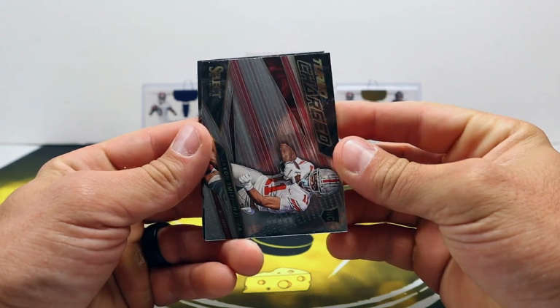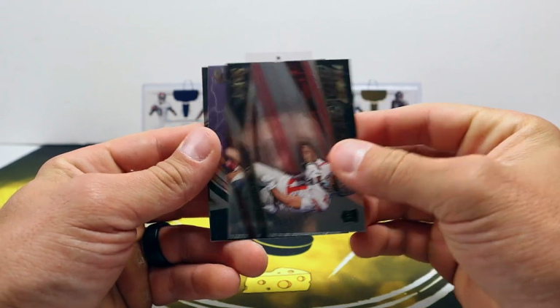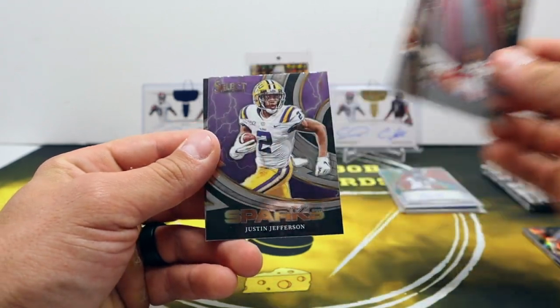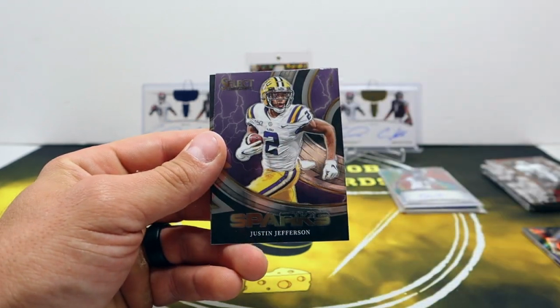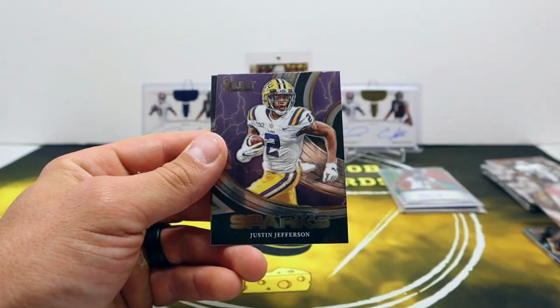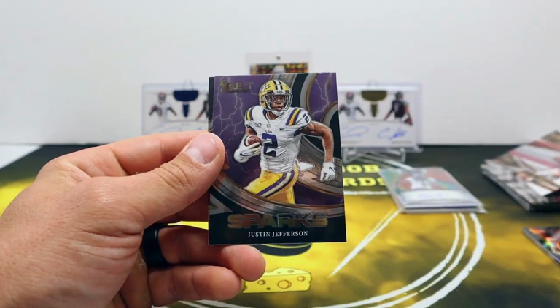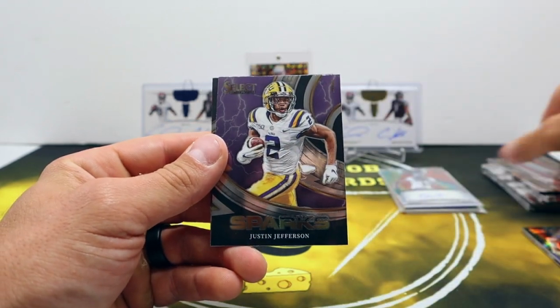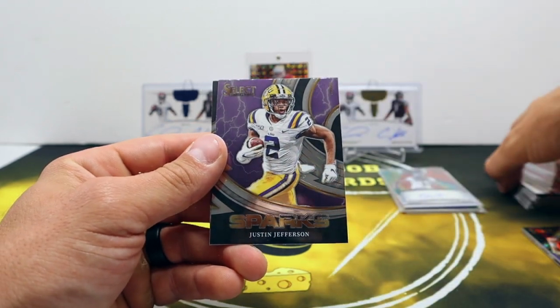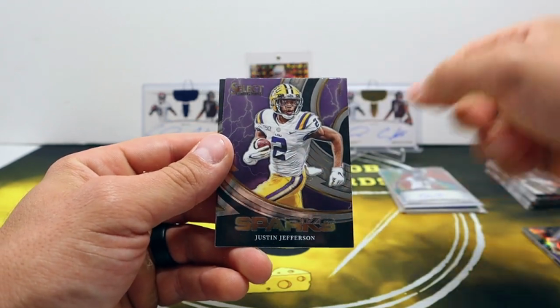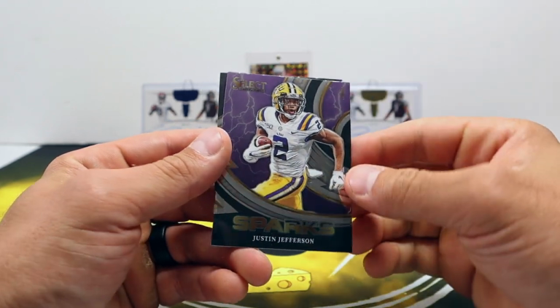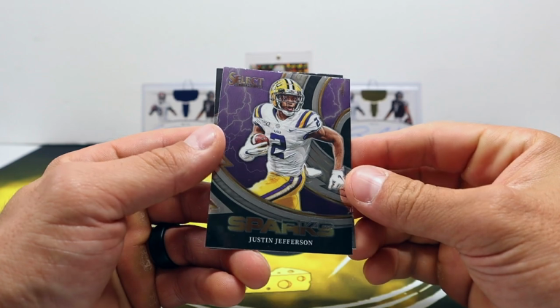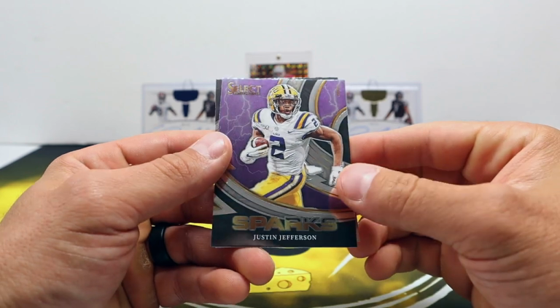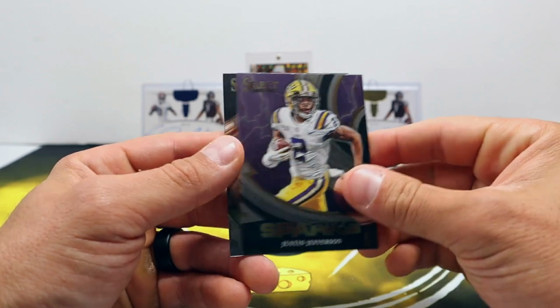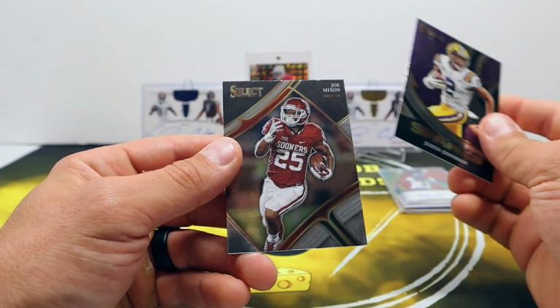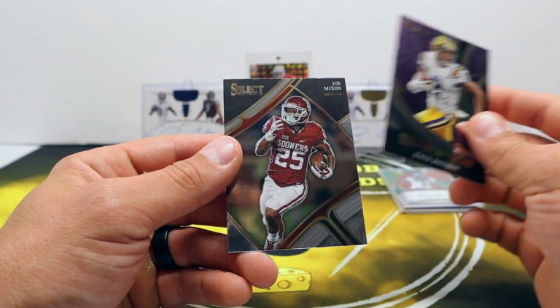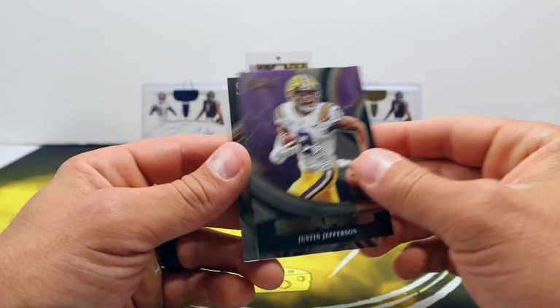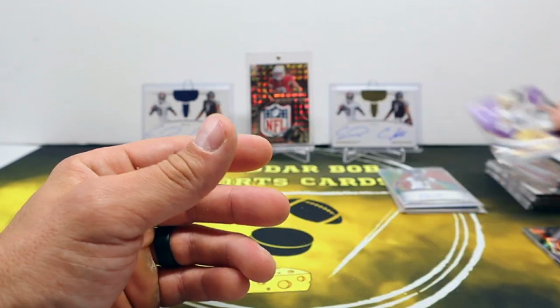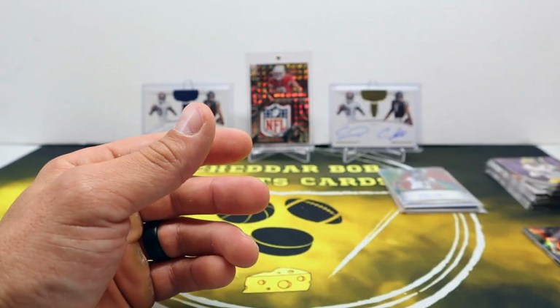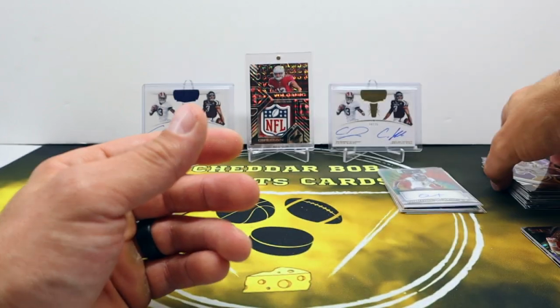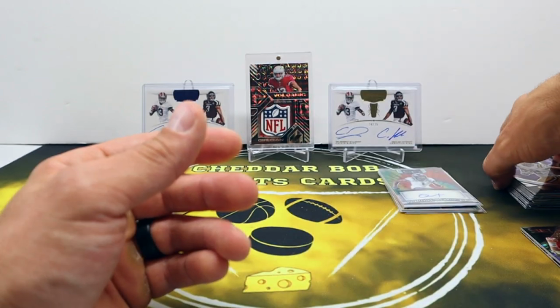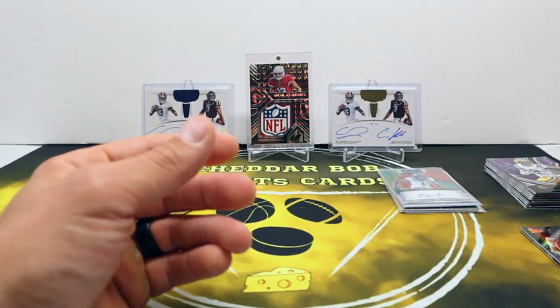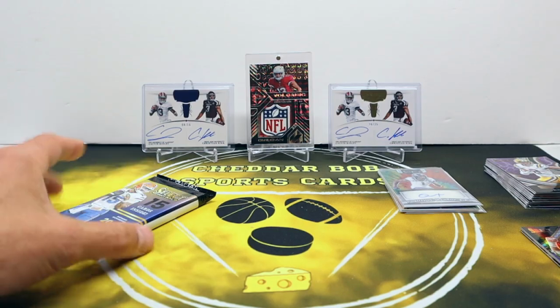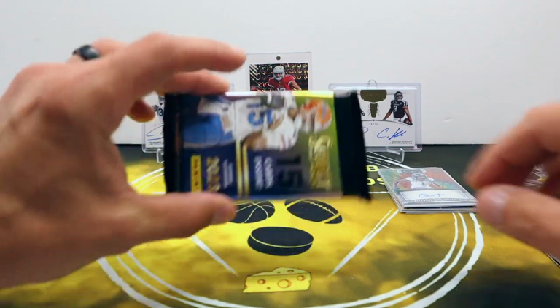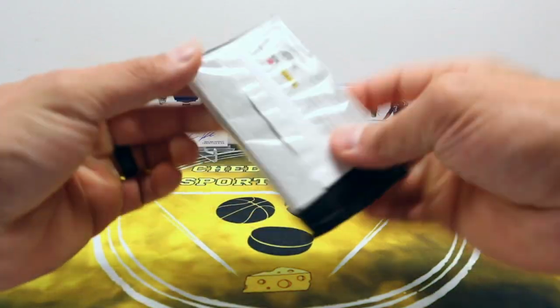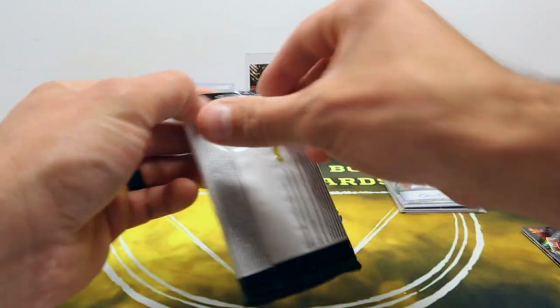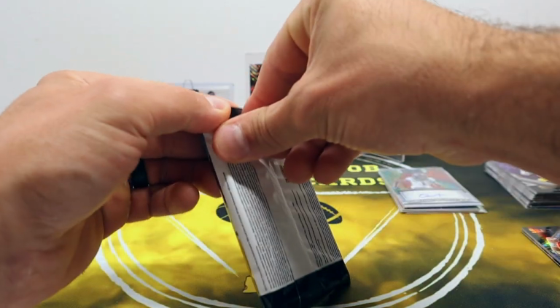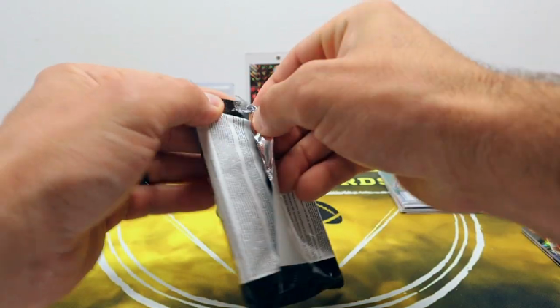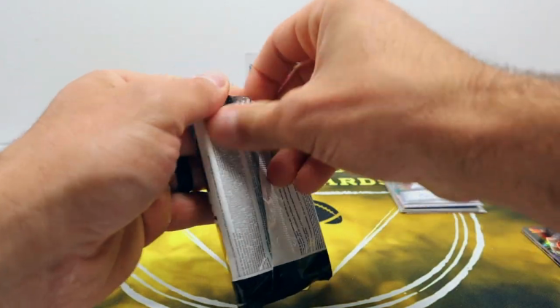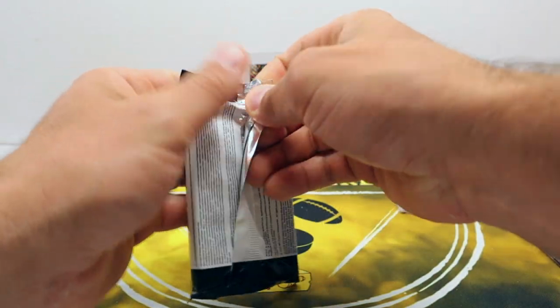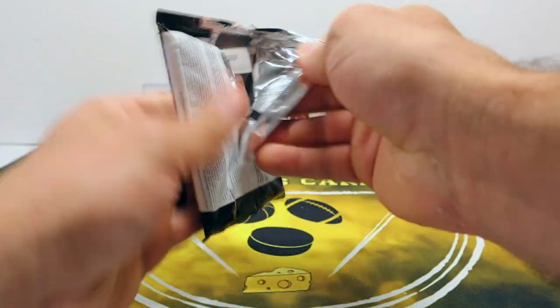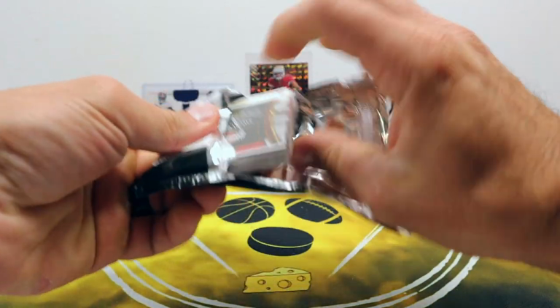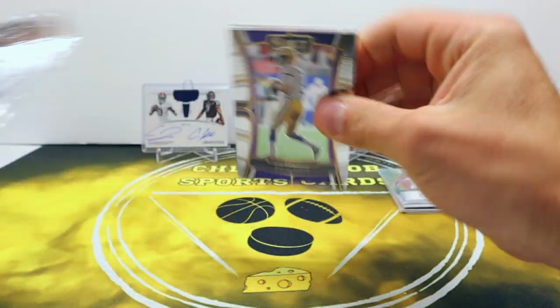Jackson Smith-Njigba. I like these Sparks cards - these are cool cards. Justin Jefferson and Joe Mixon.